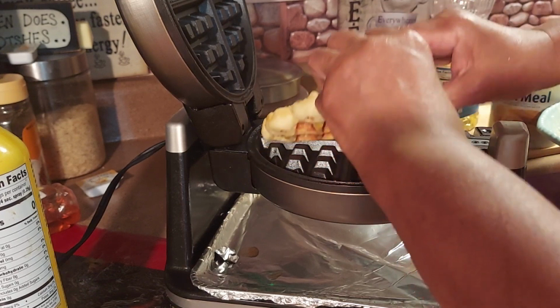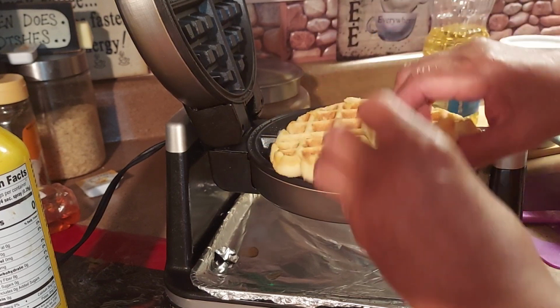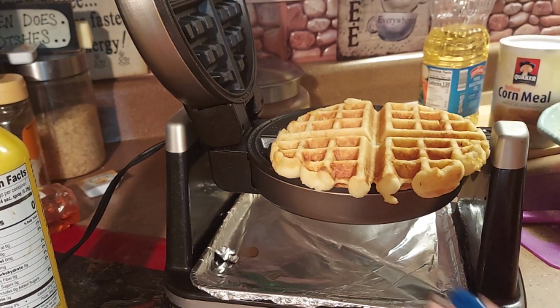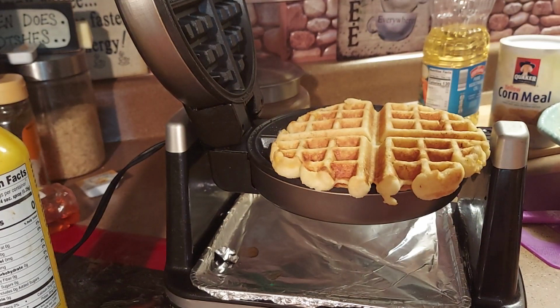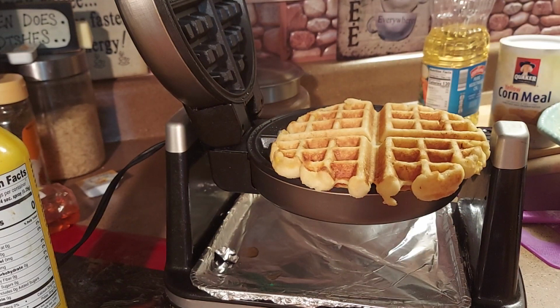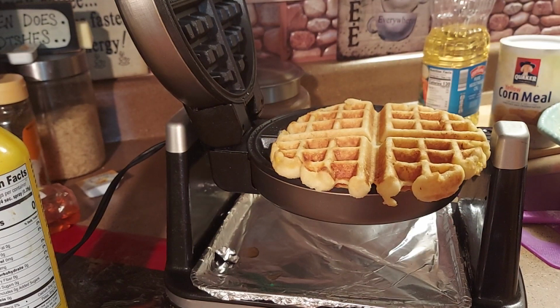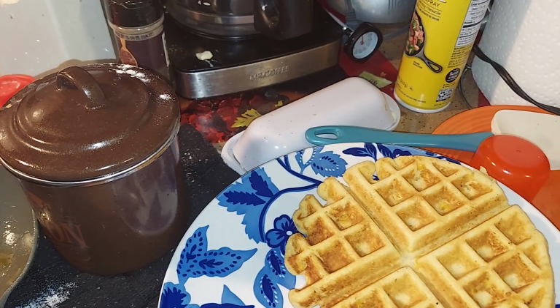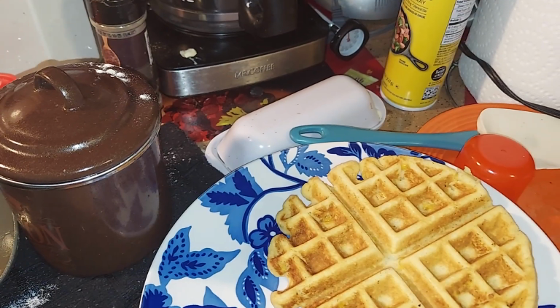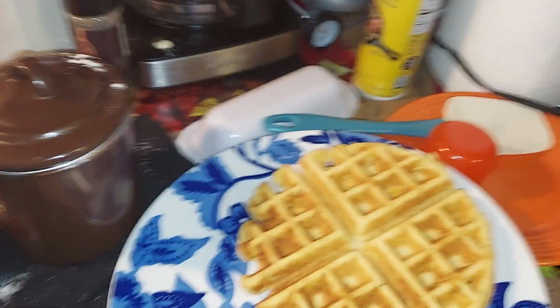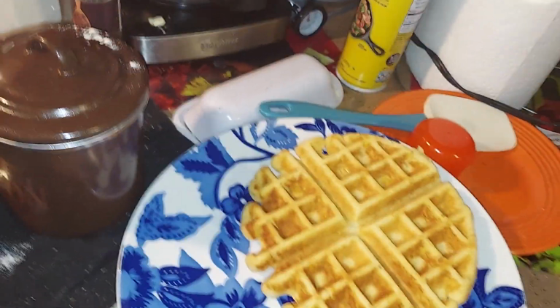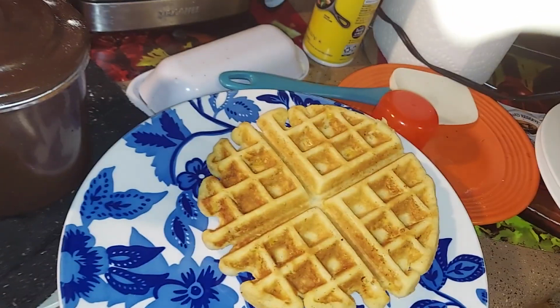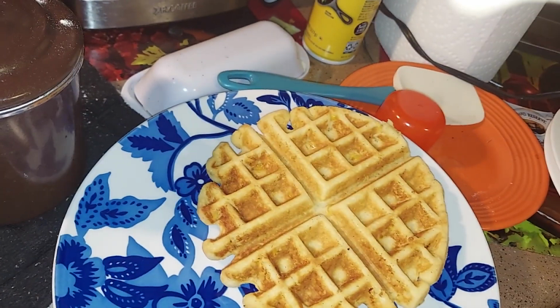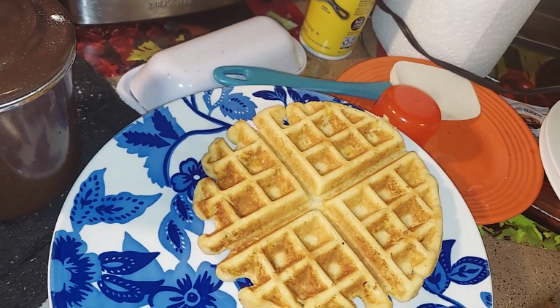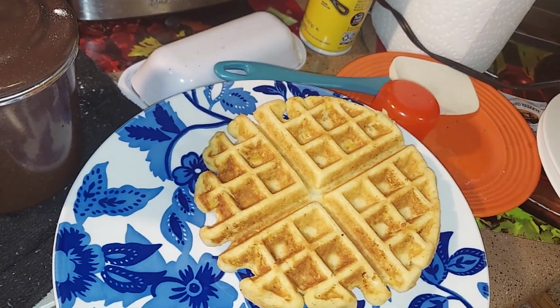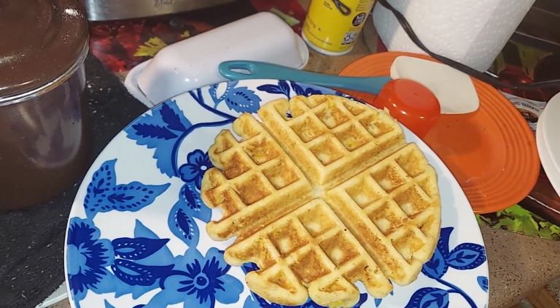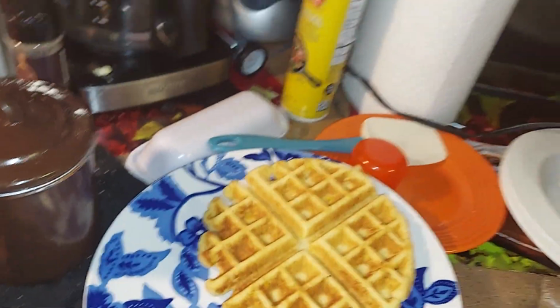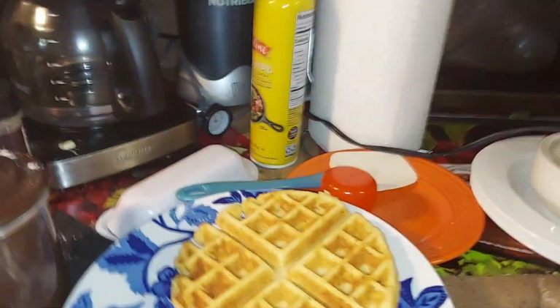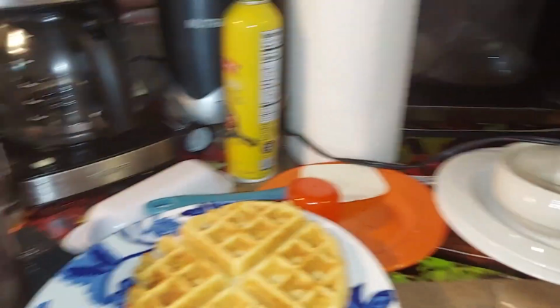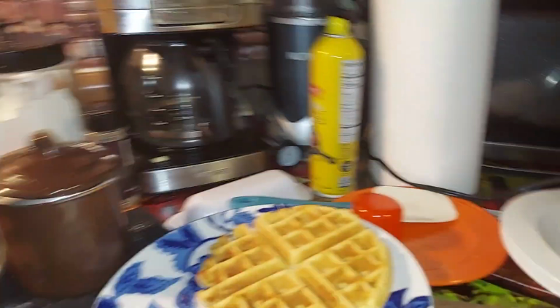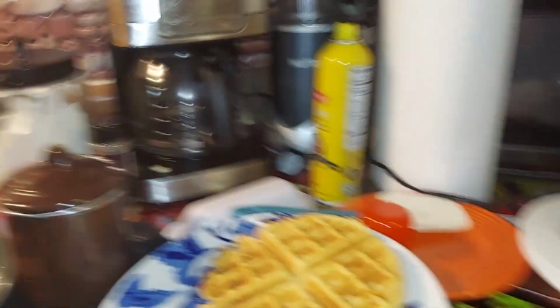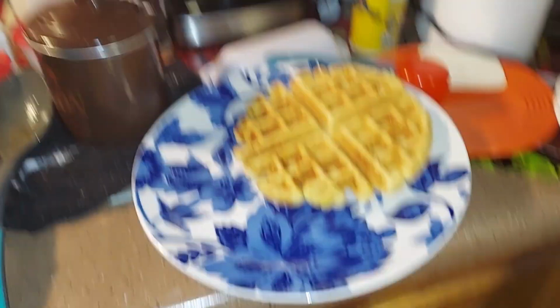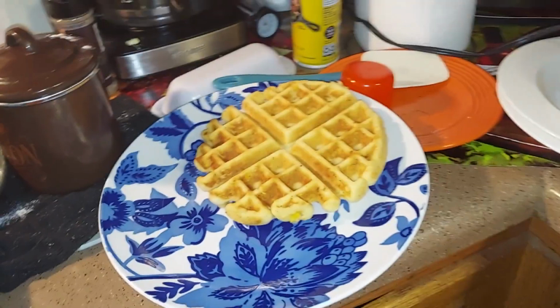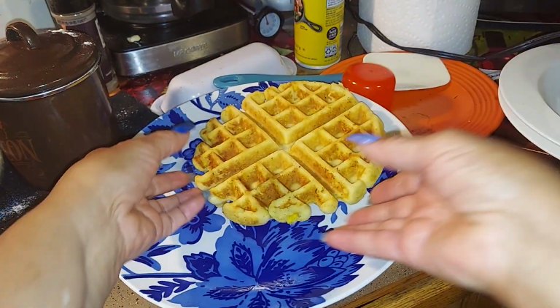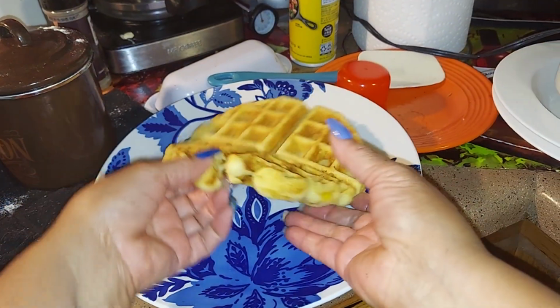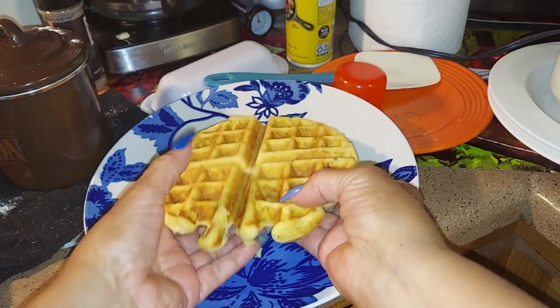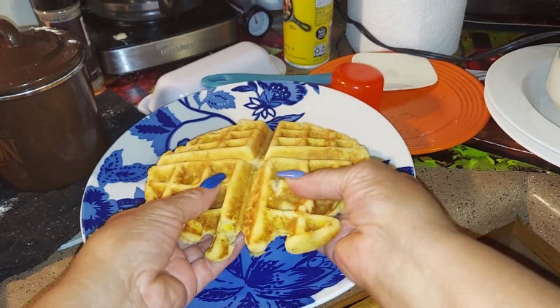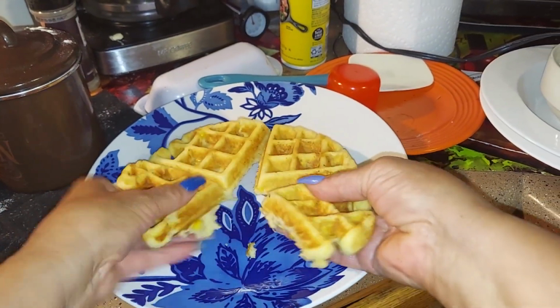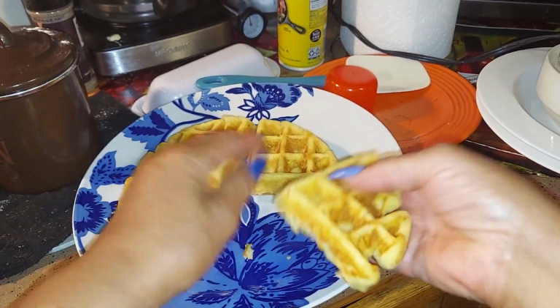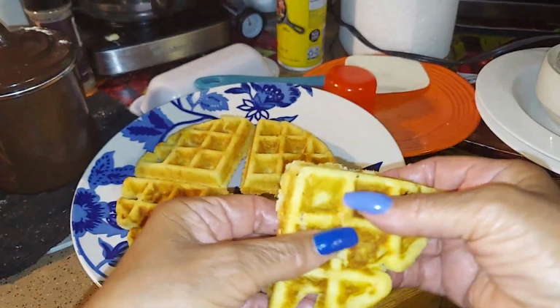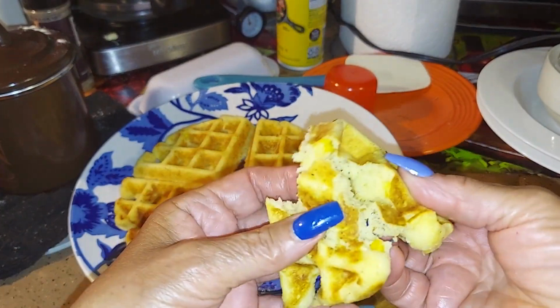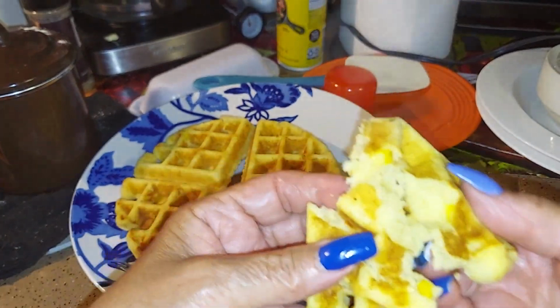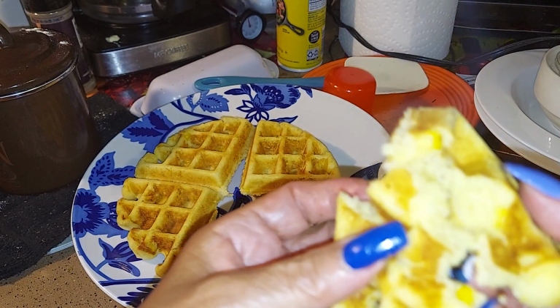Let me get a plate to put it on — this is what it looks like, y'all: corn waffle cornbread. Let's see what it tastes like. We're going to break it in half — see, it's got corn in it.